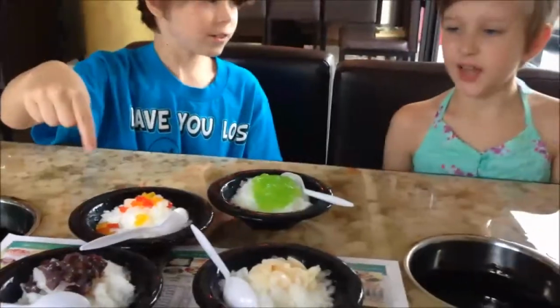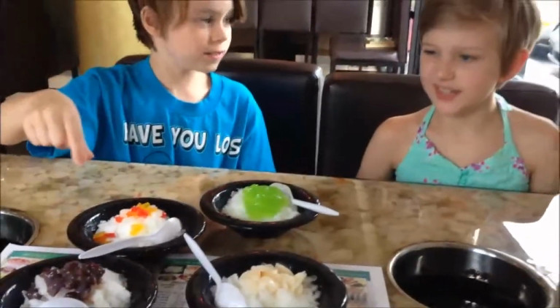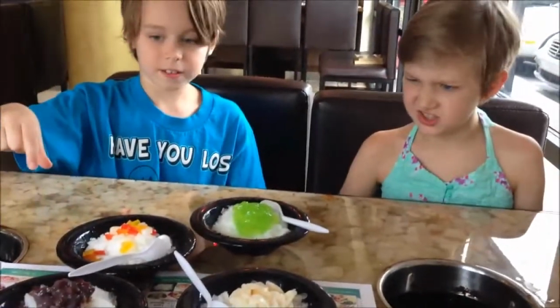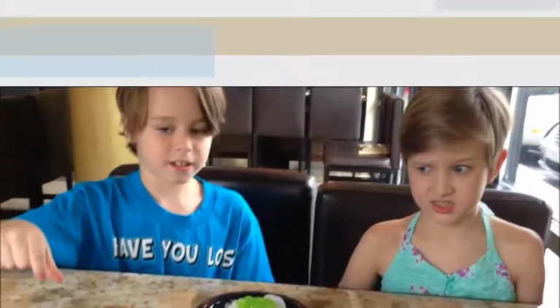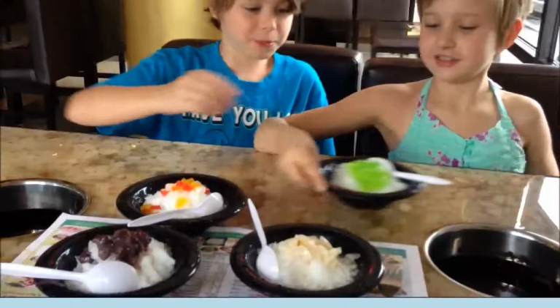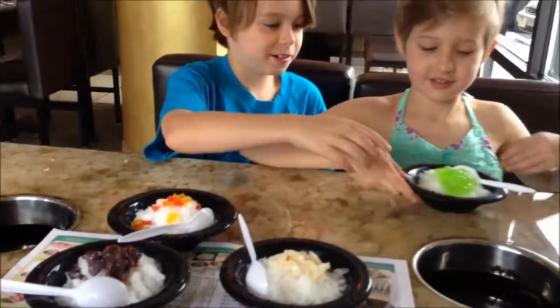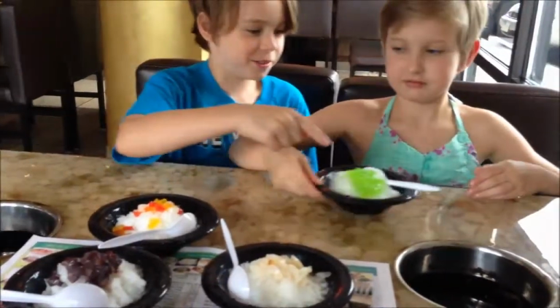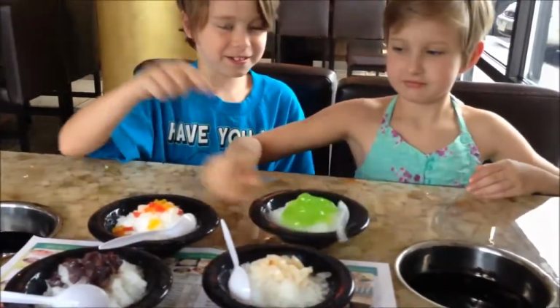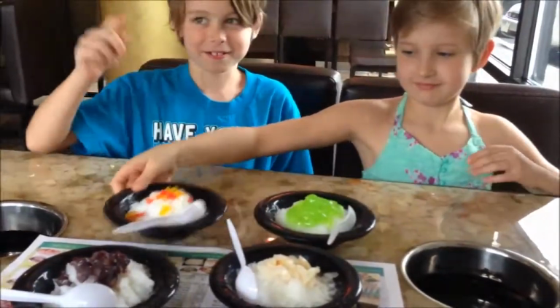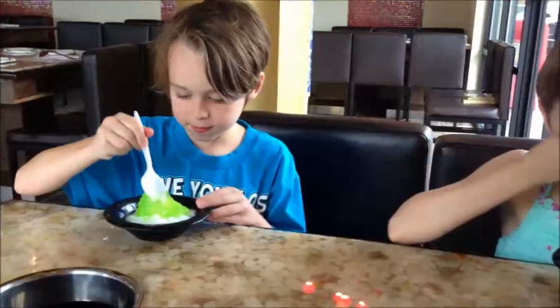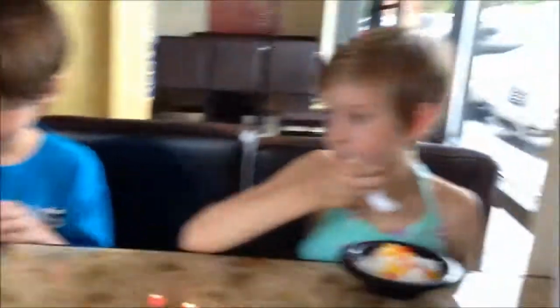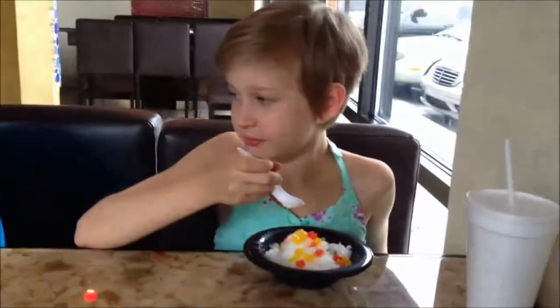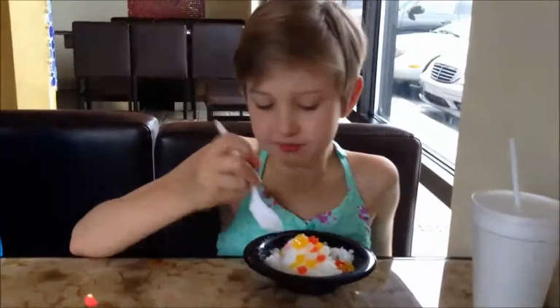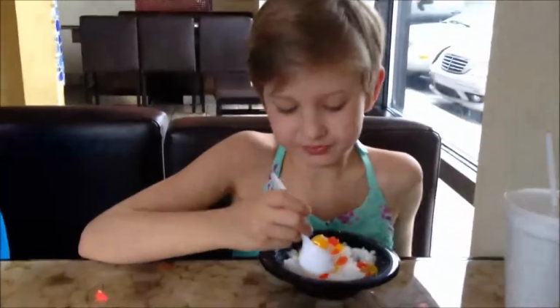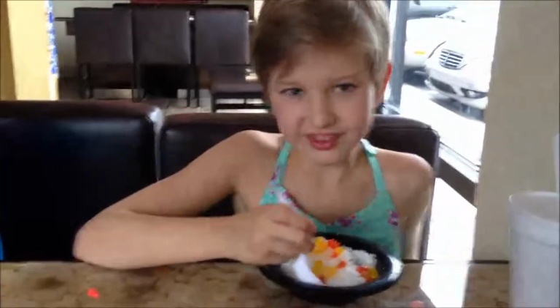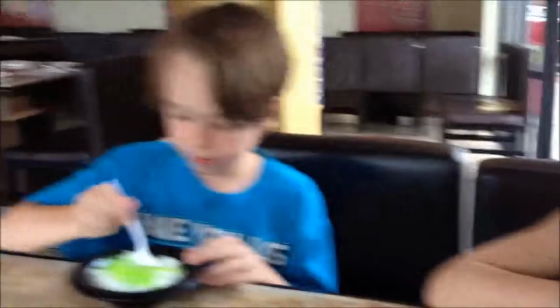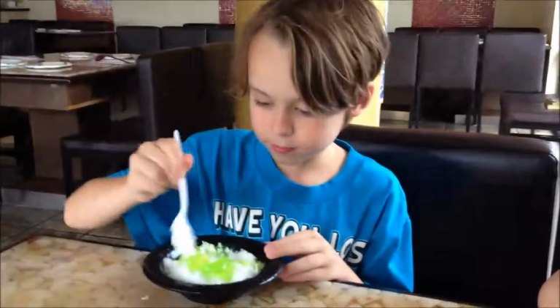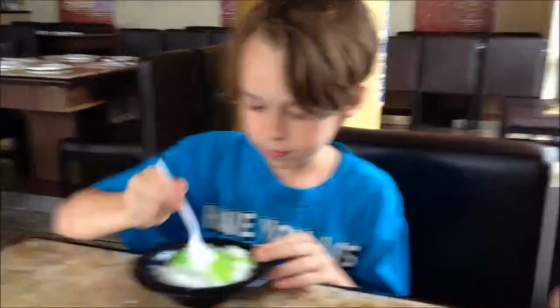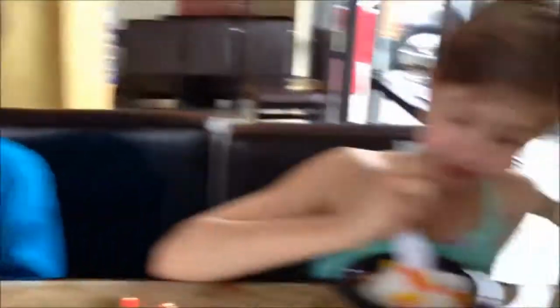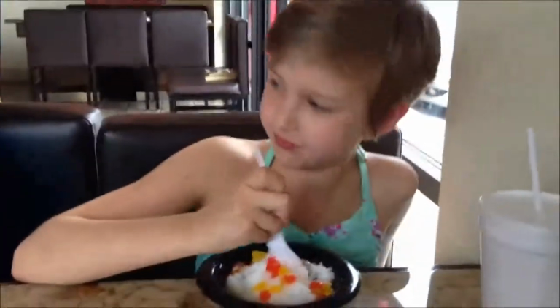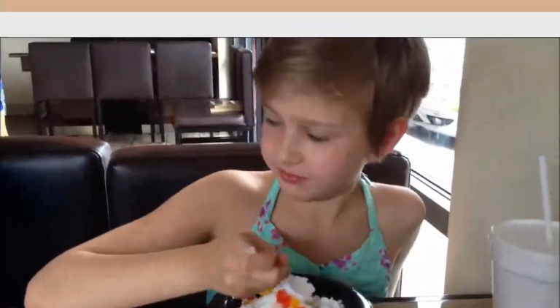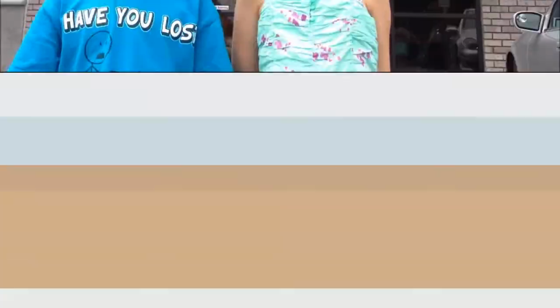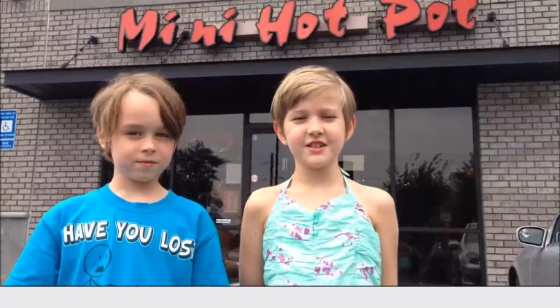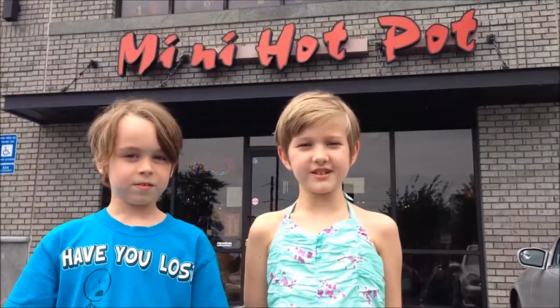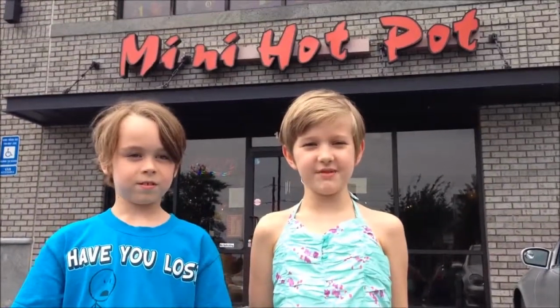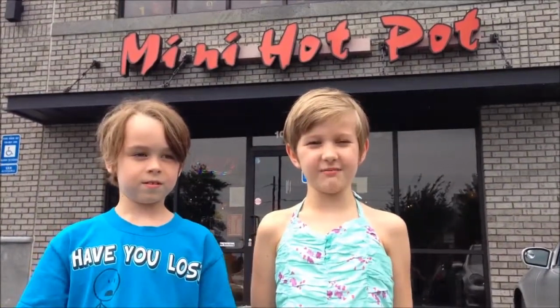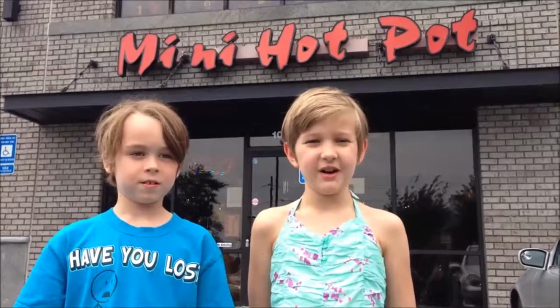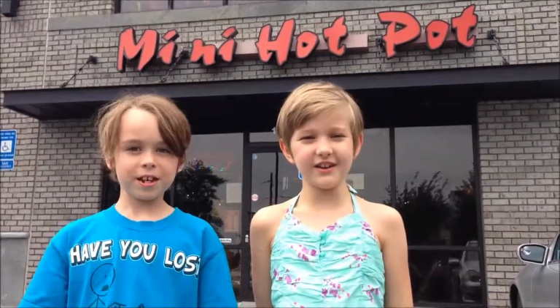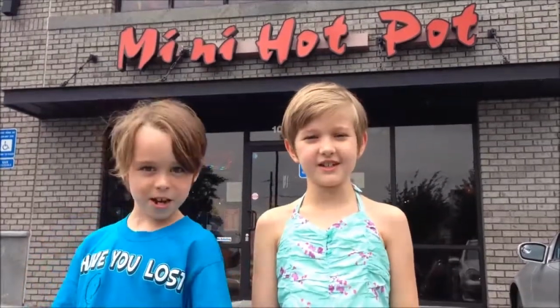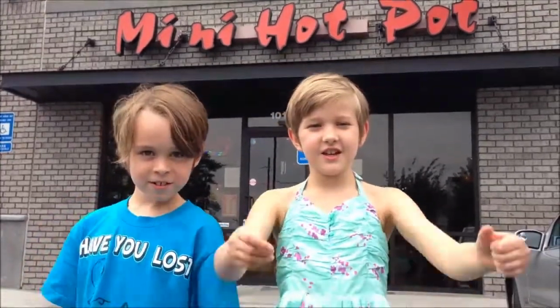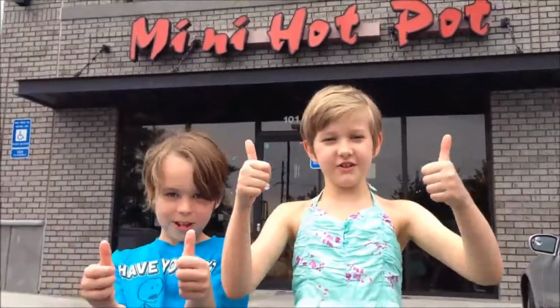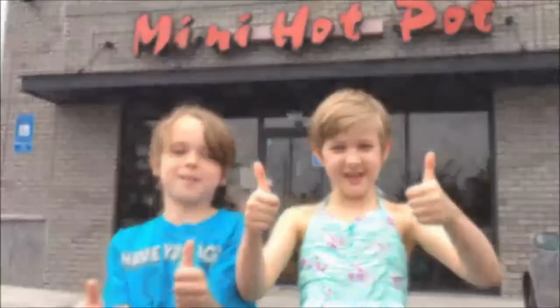Black beans? Yeah. So that was lunch at Mini Hot Pod. We give it... two thumbs up!